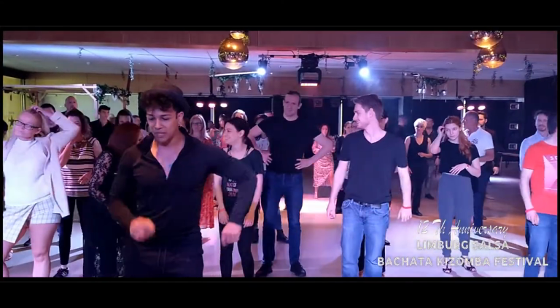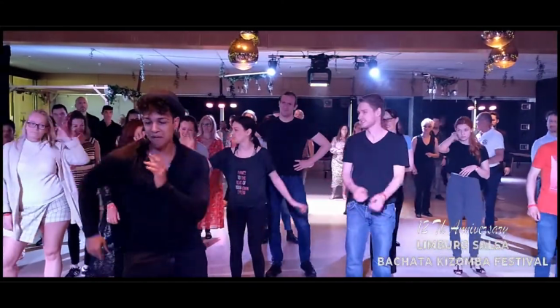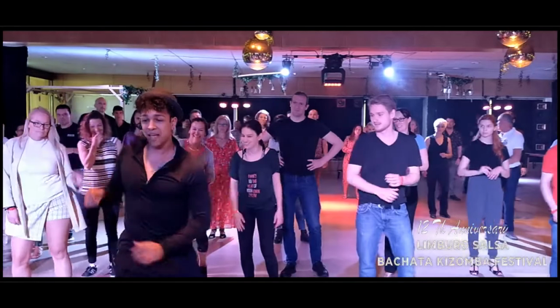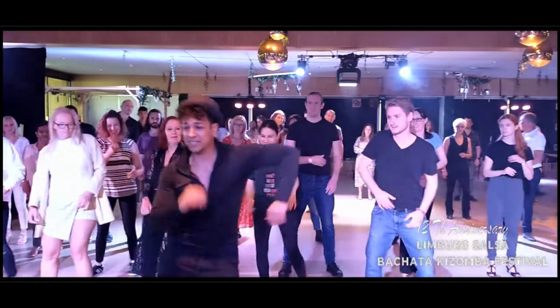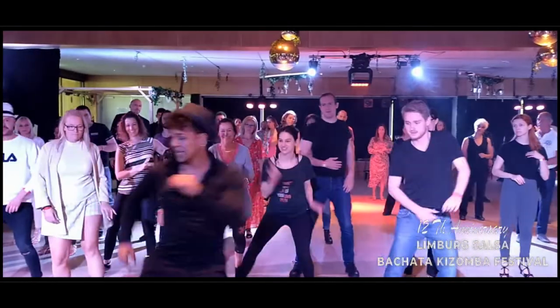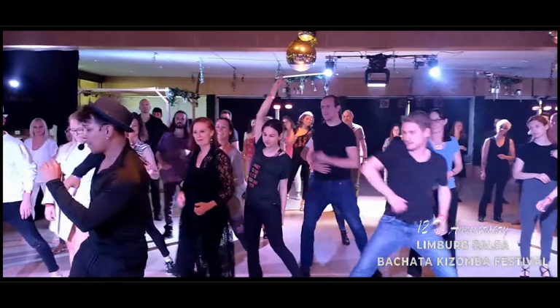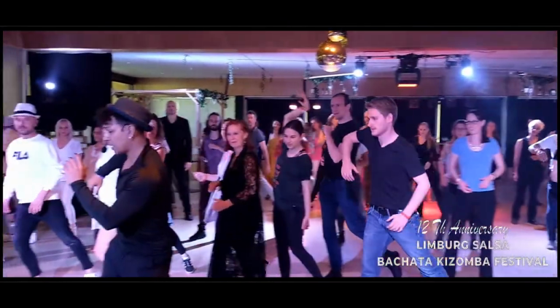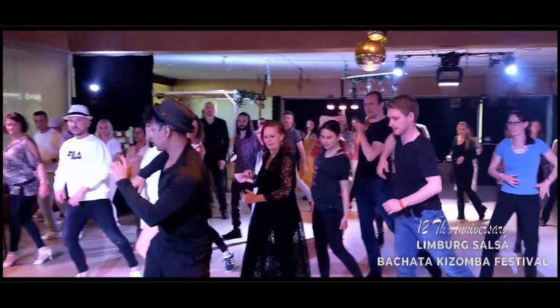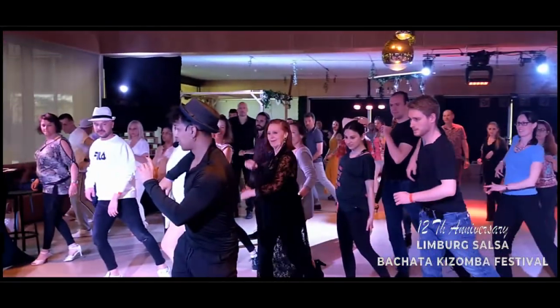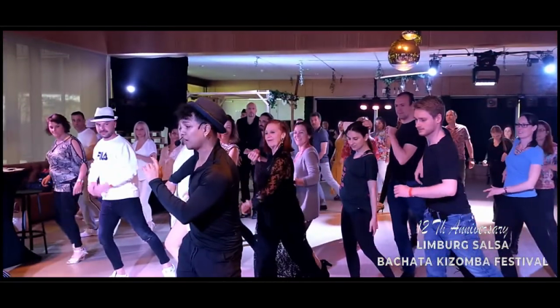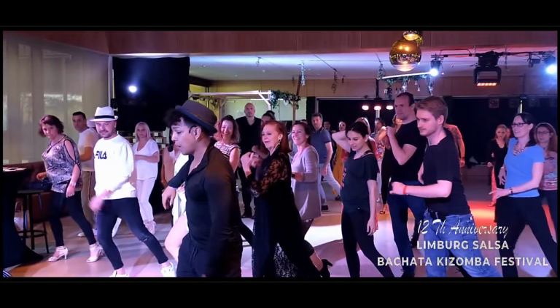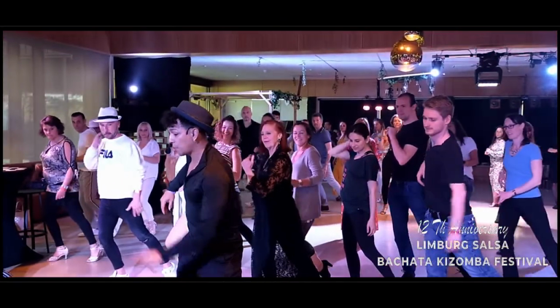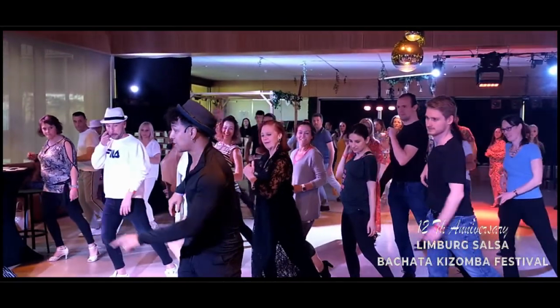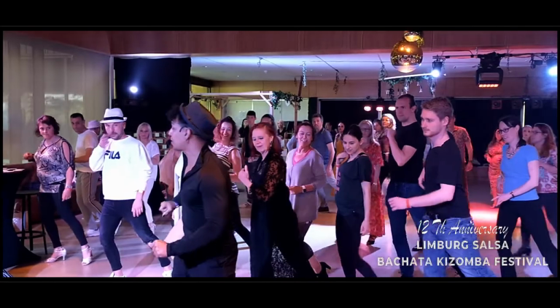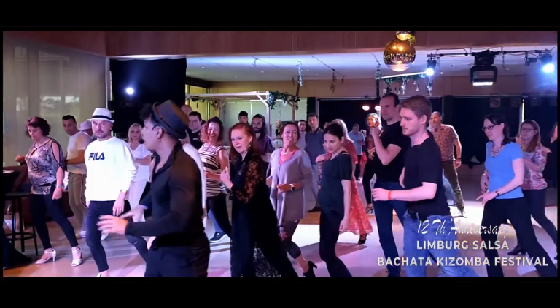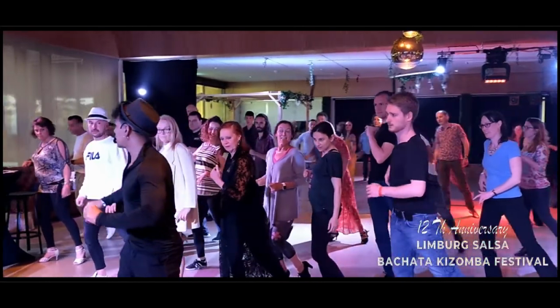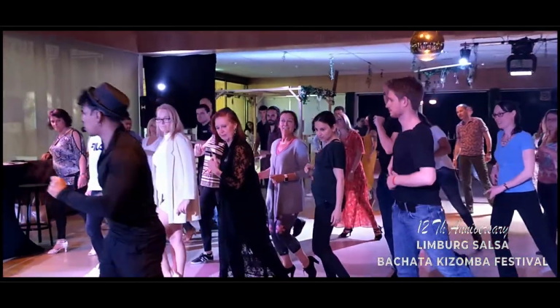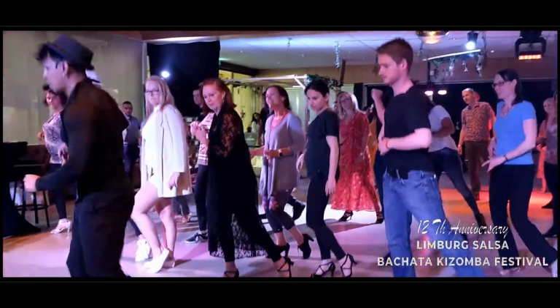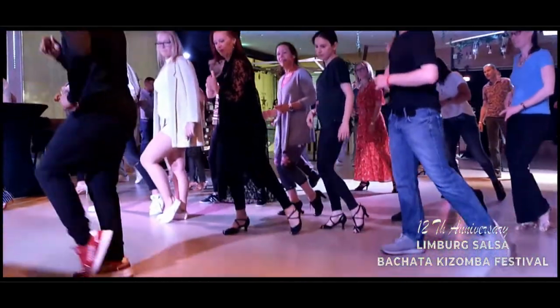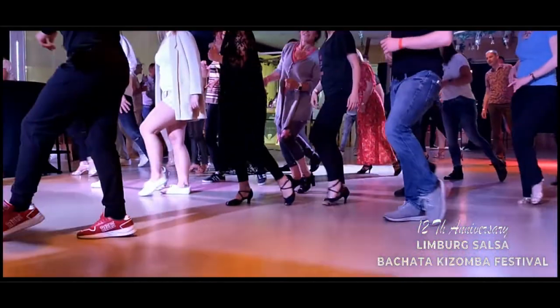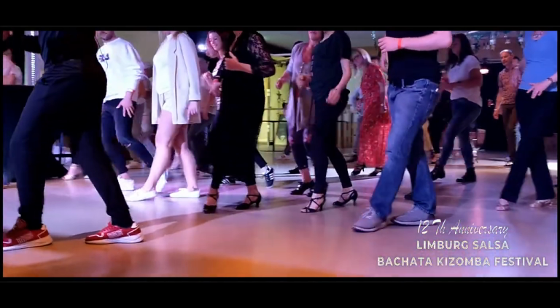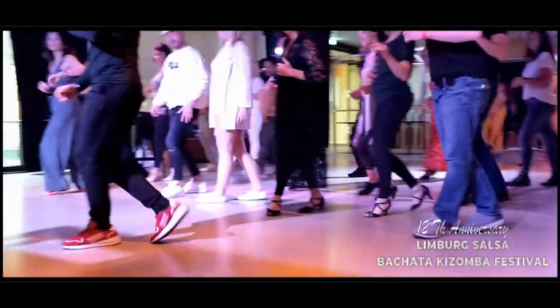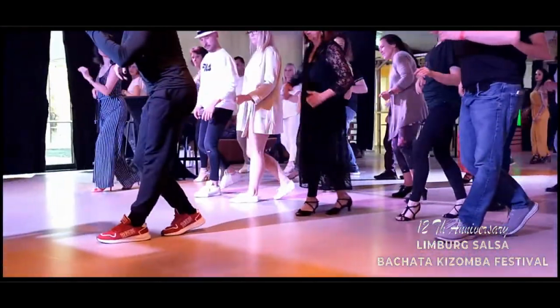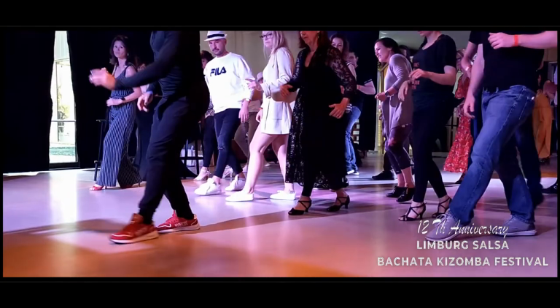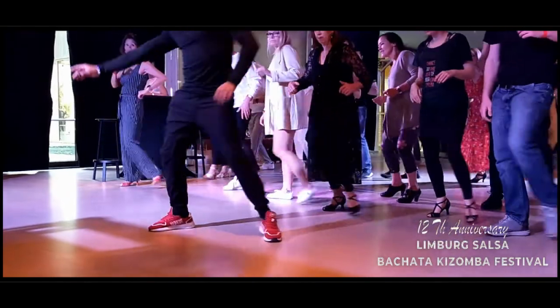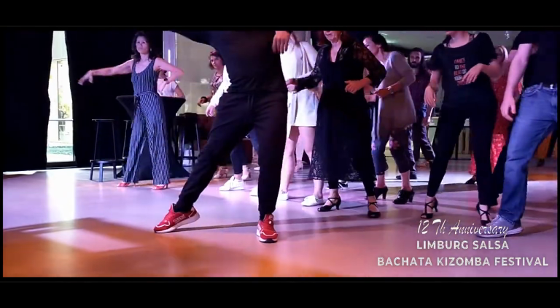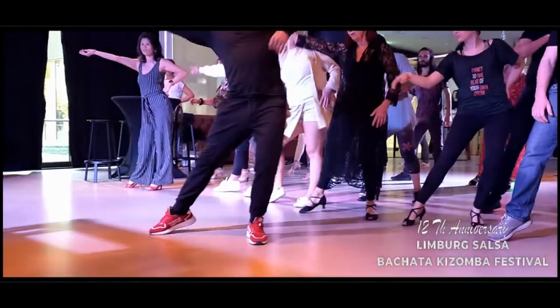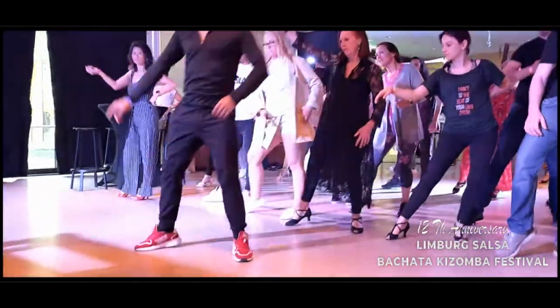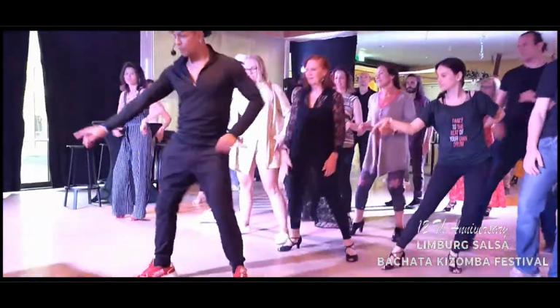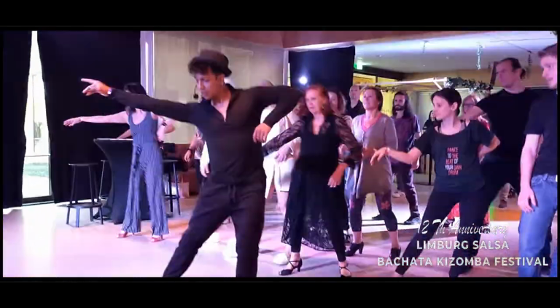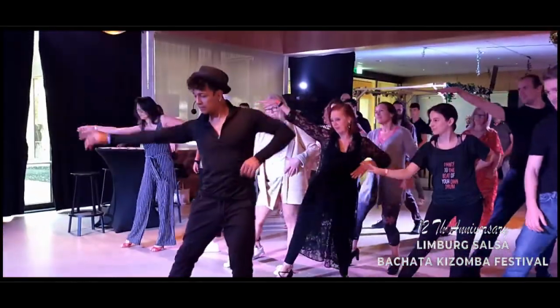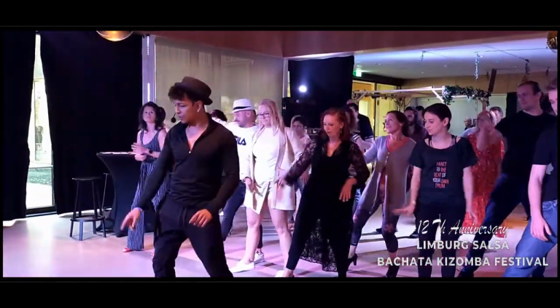I will do this: 5, 6, 7. Keep this position there. From here I will do pace step with the movement of the son cubano. Here: 1, 2, and 3. I will do this movement here.